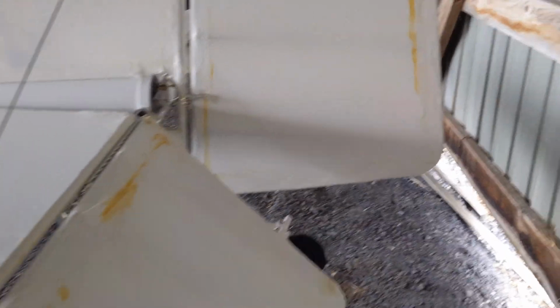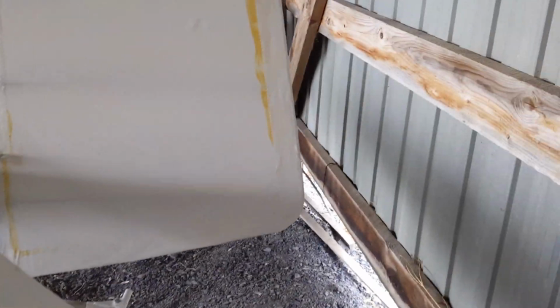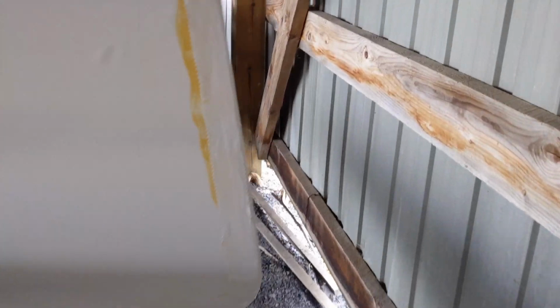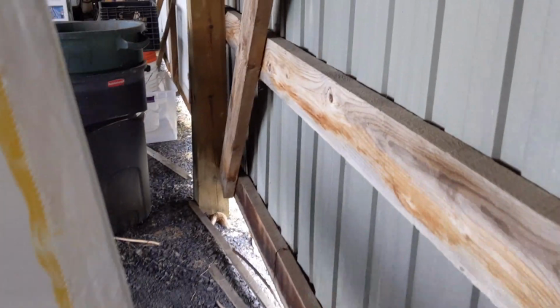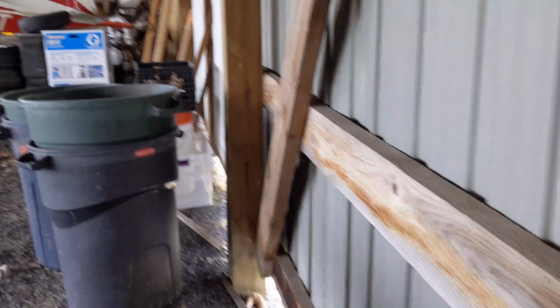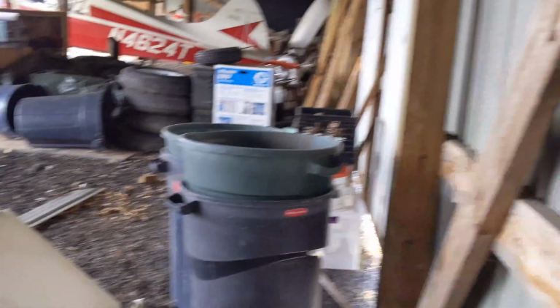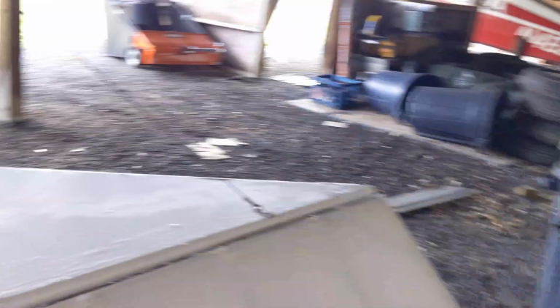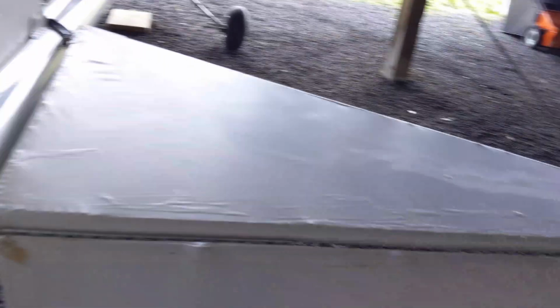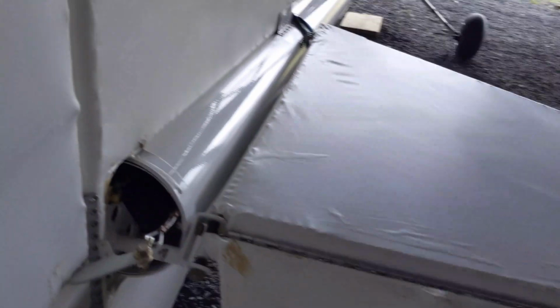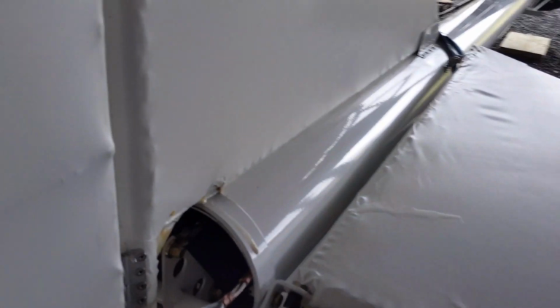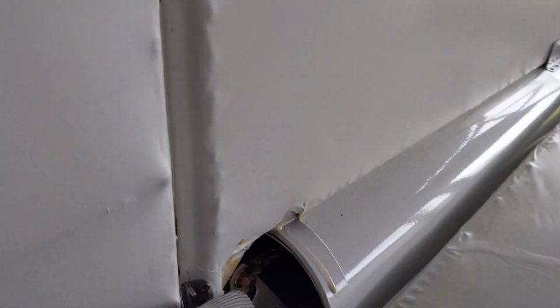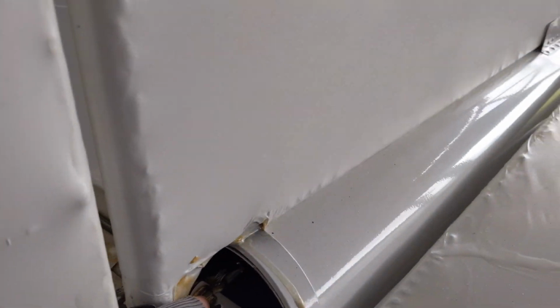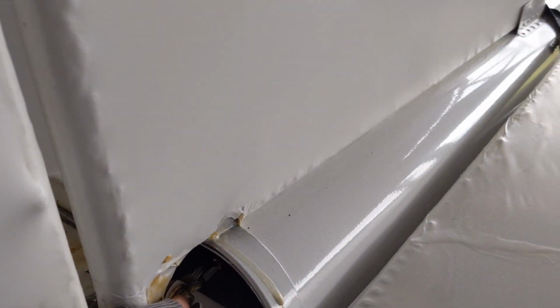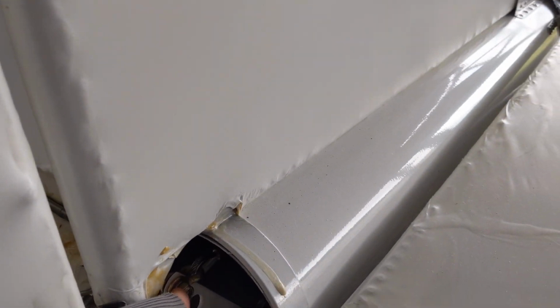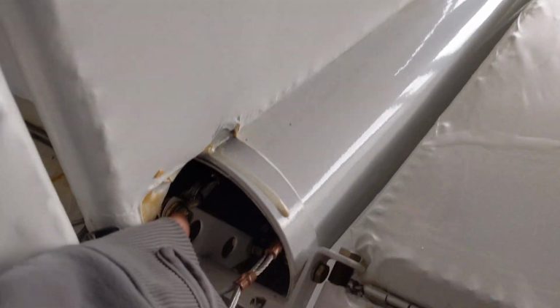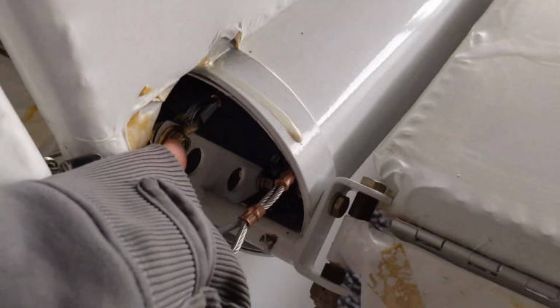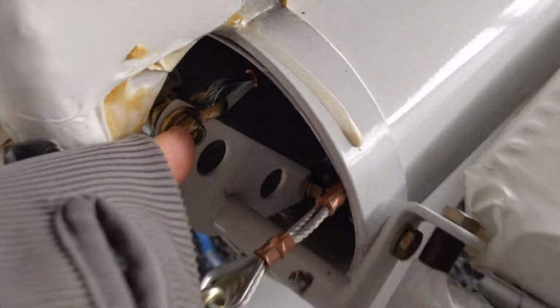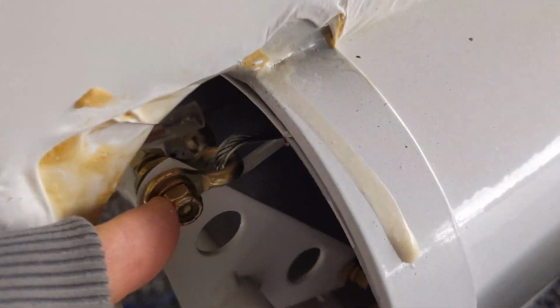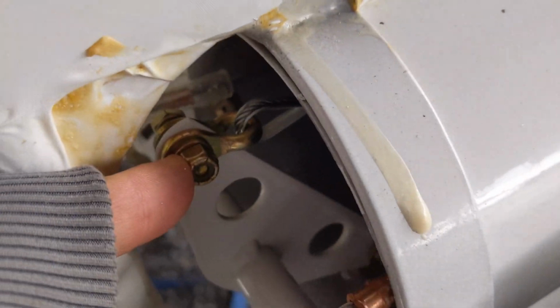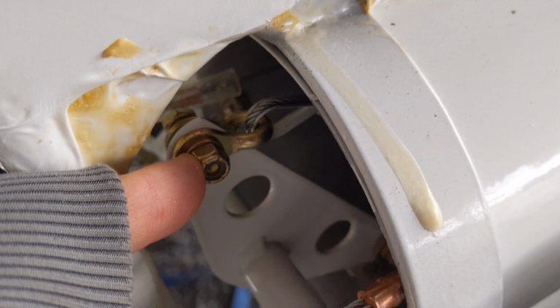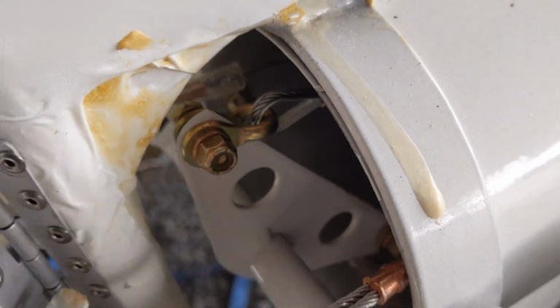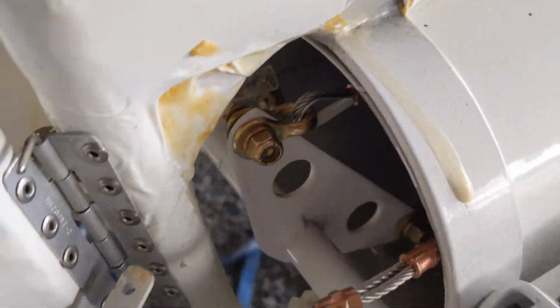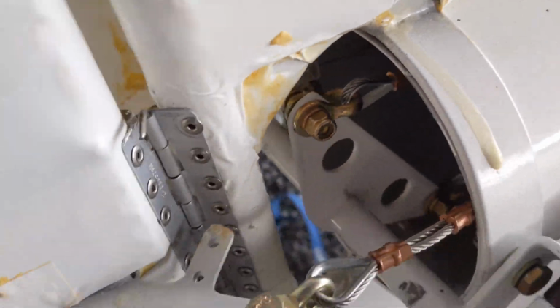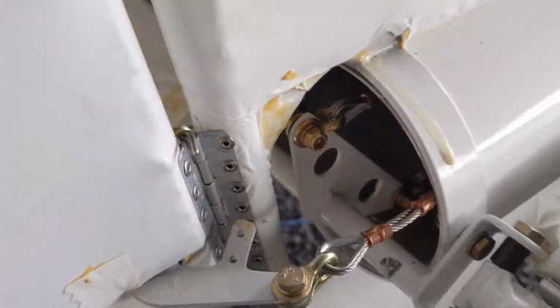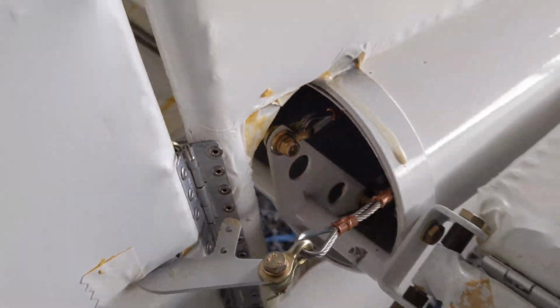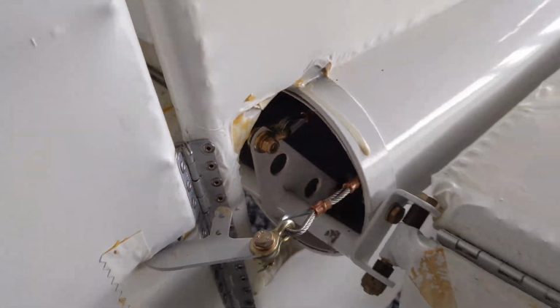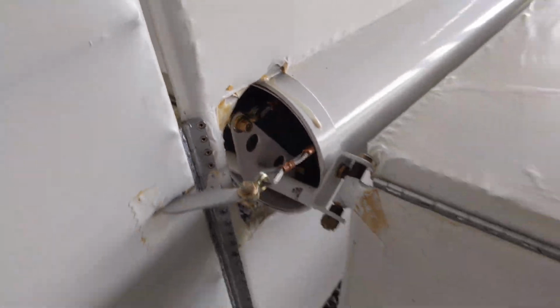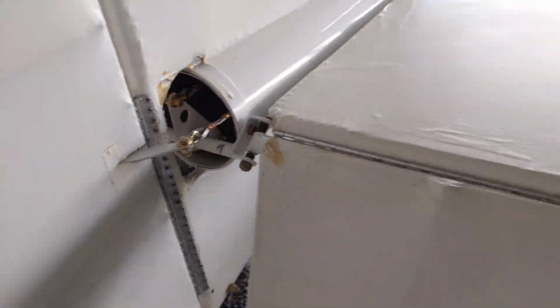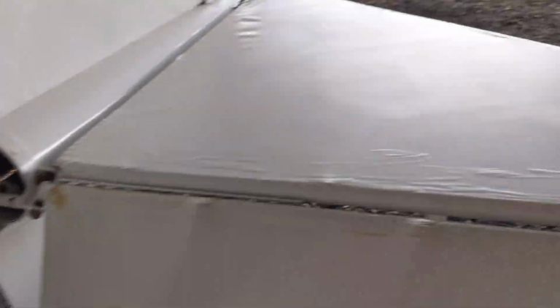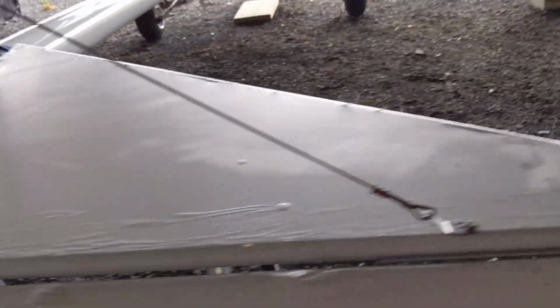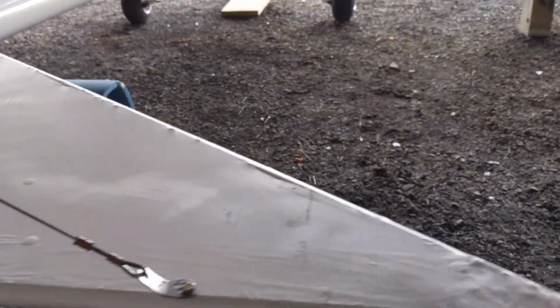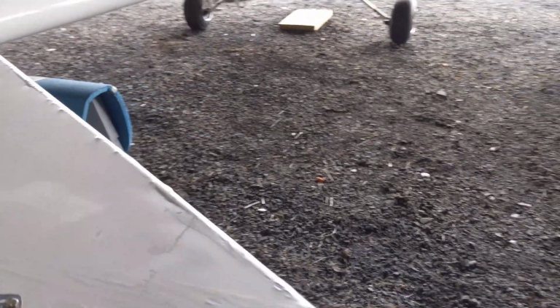The only other thing is I'm just replacing these nuts with castle nuts and cotter pins.